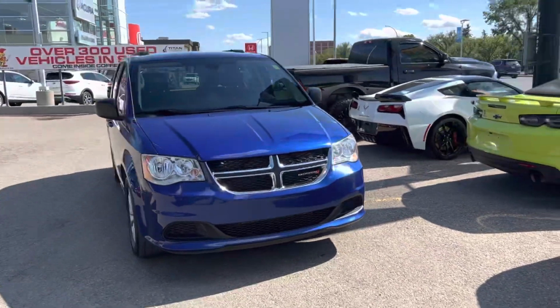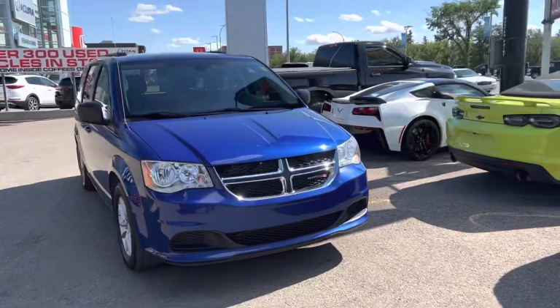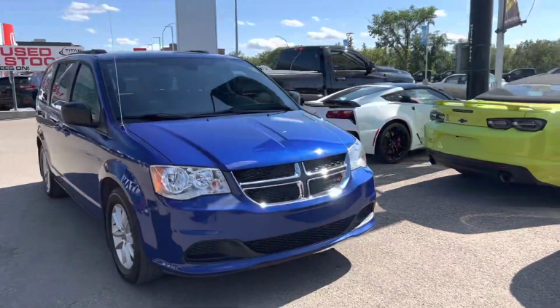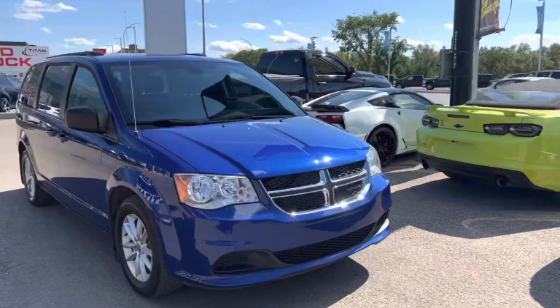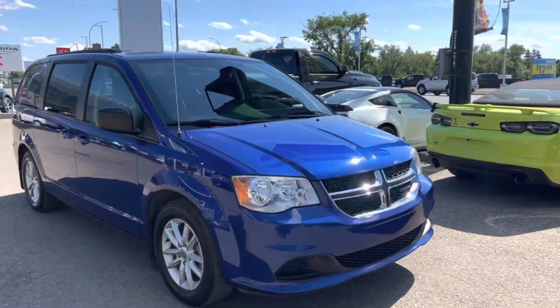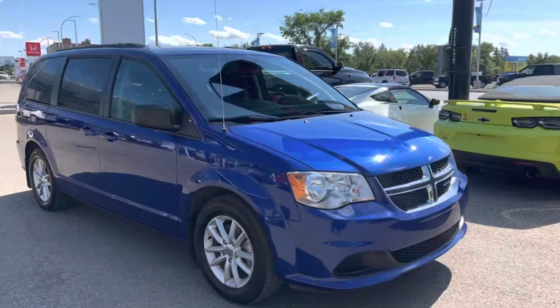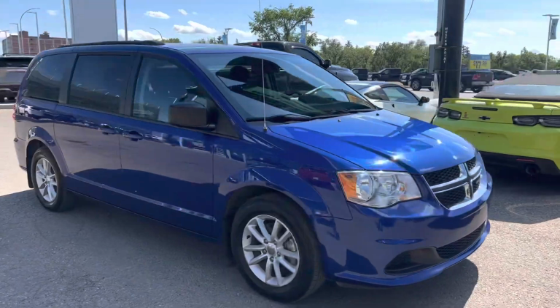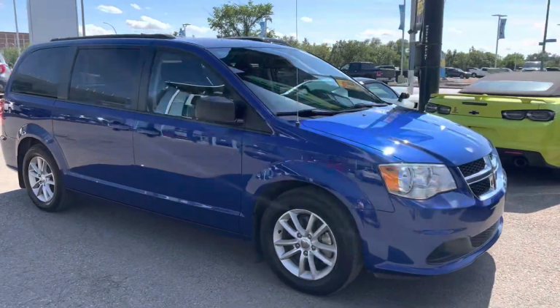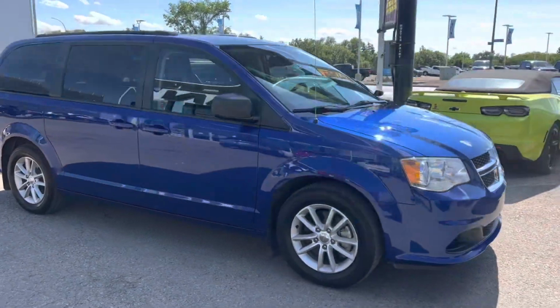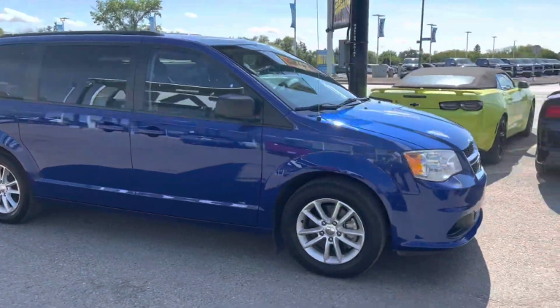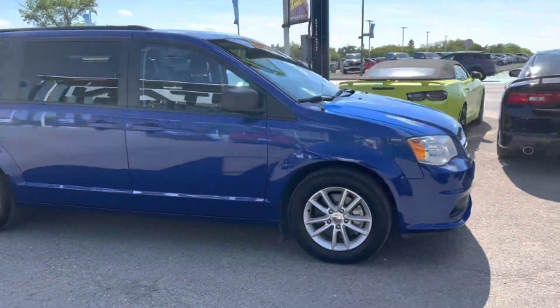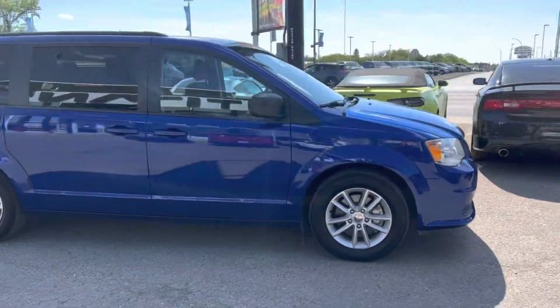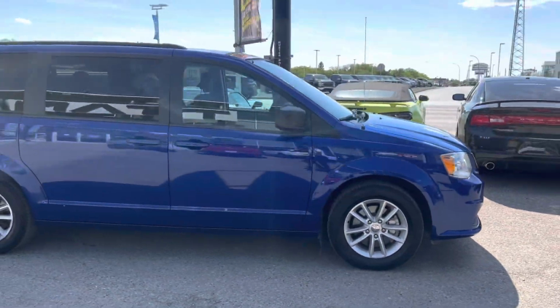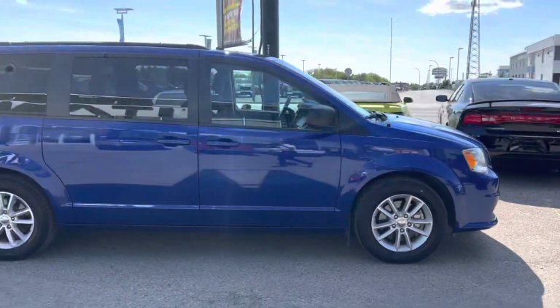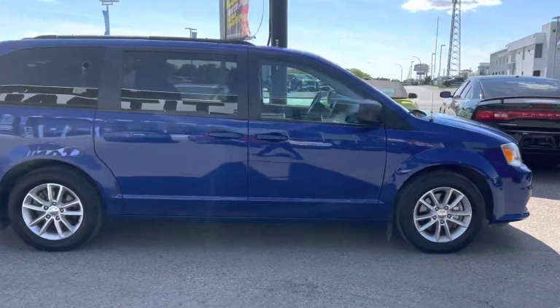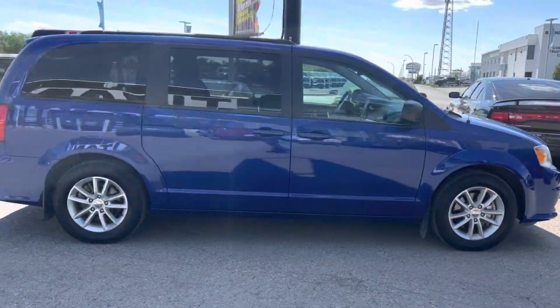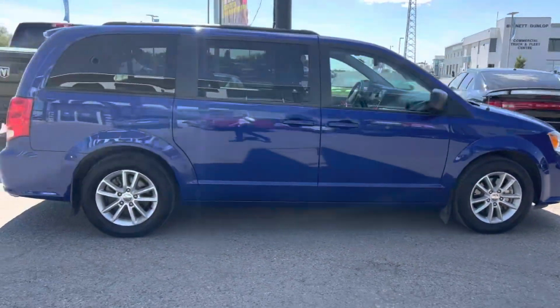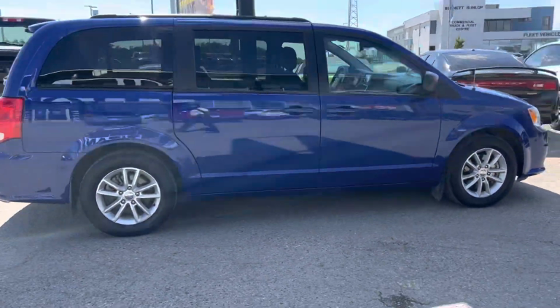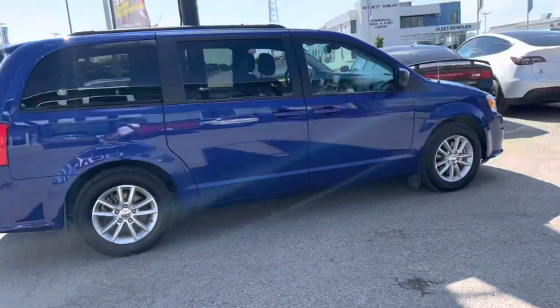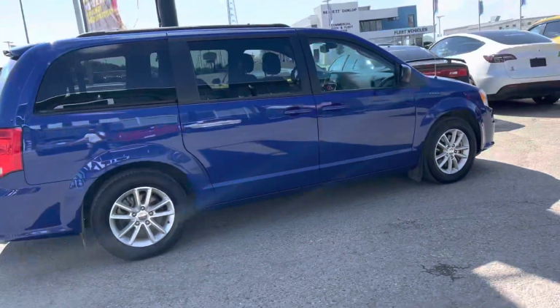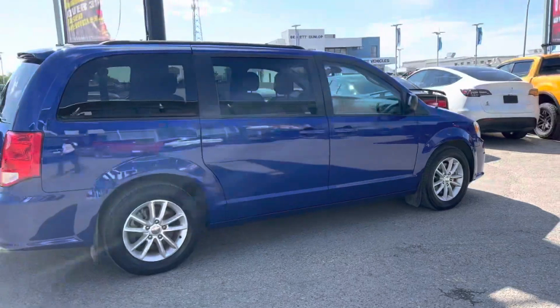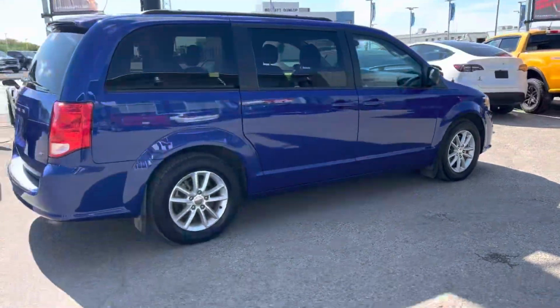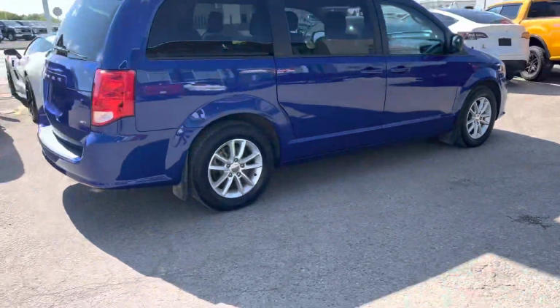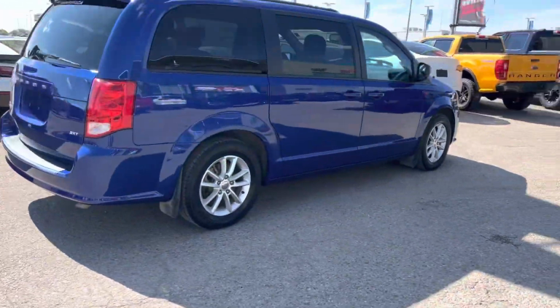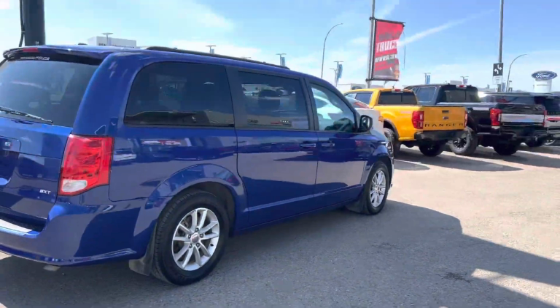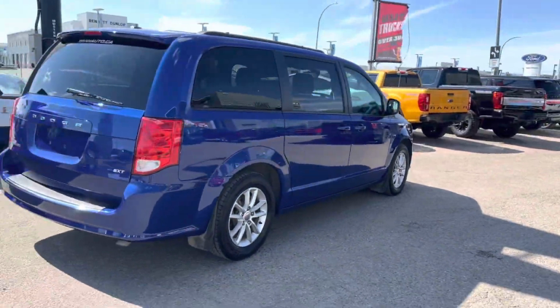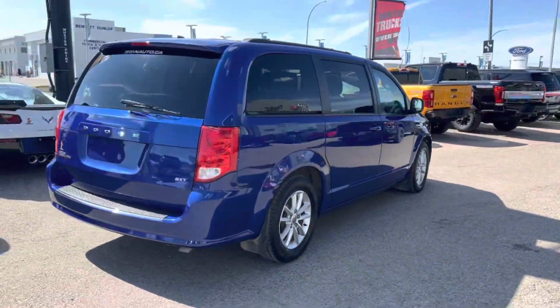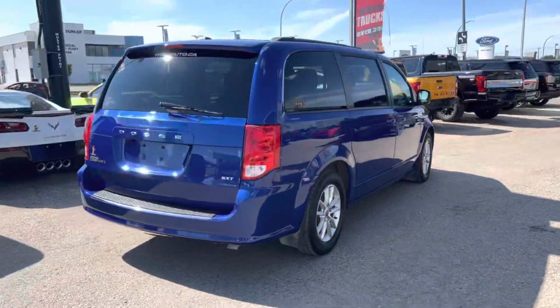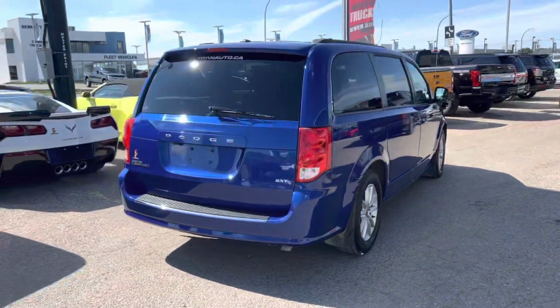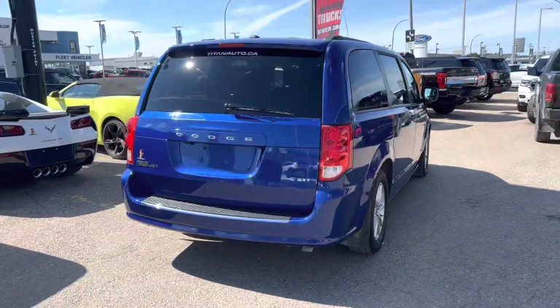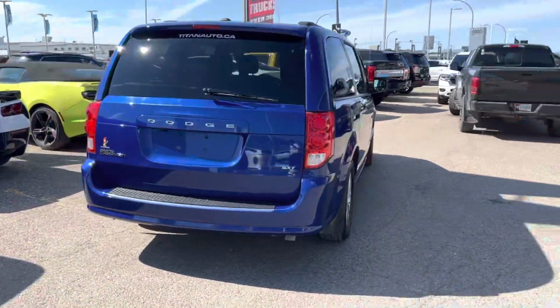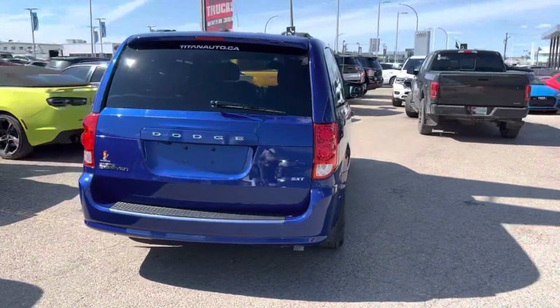Hey John, it's Mike here from Titan Auto. Thanks for reaching out about this beauty — love the color on this one, and it really is a nice build. You've got some great options in it at the price.